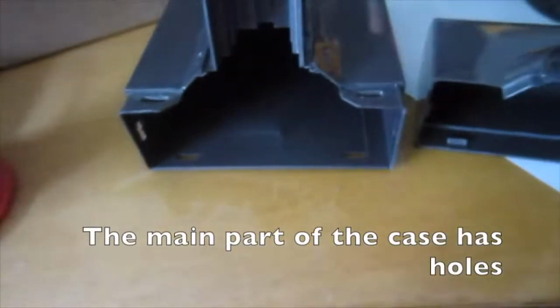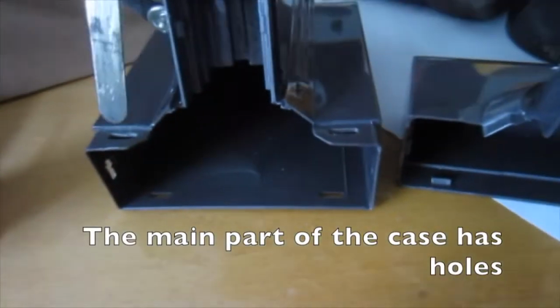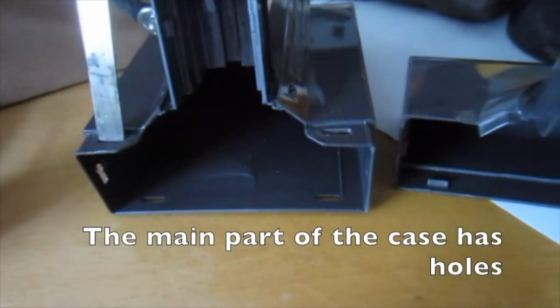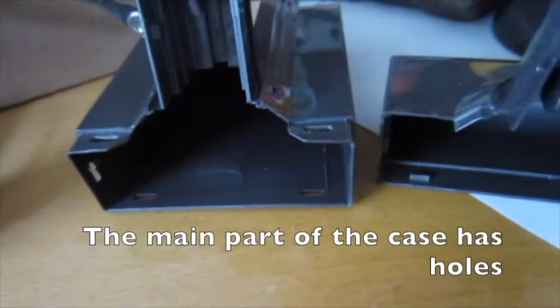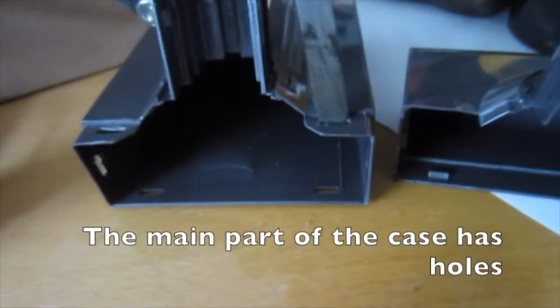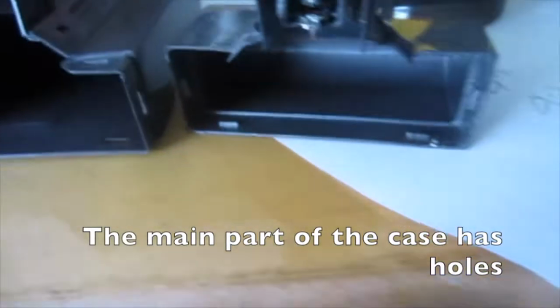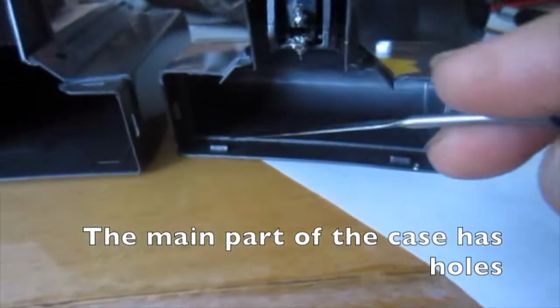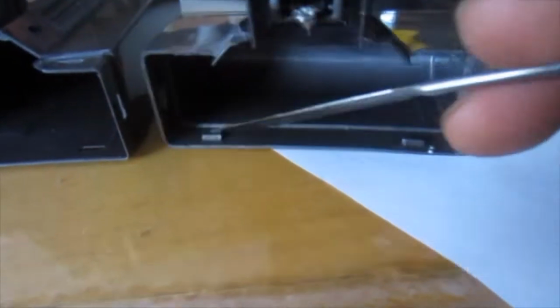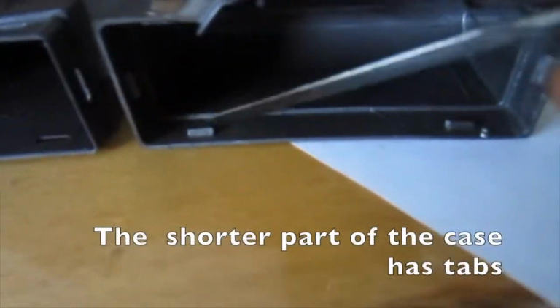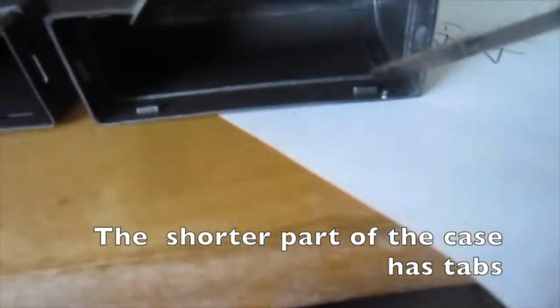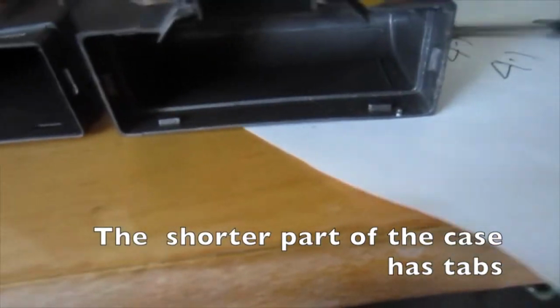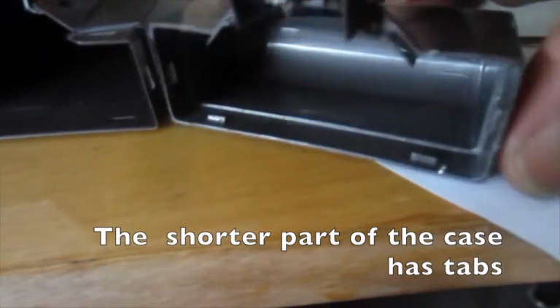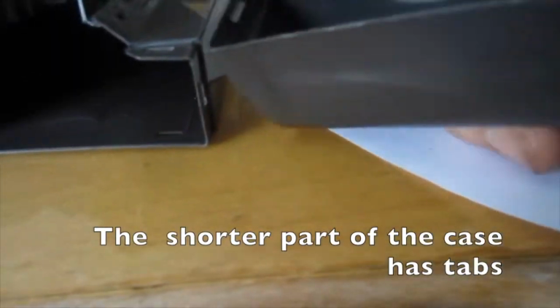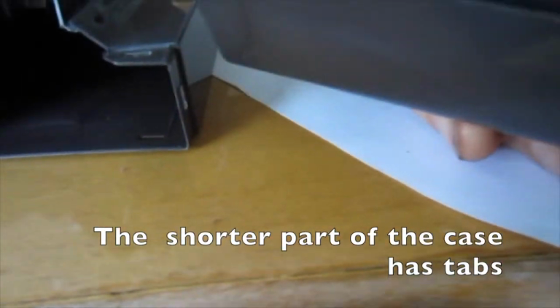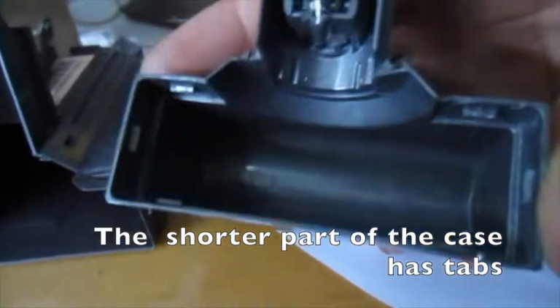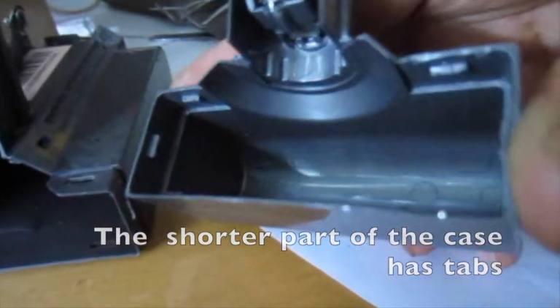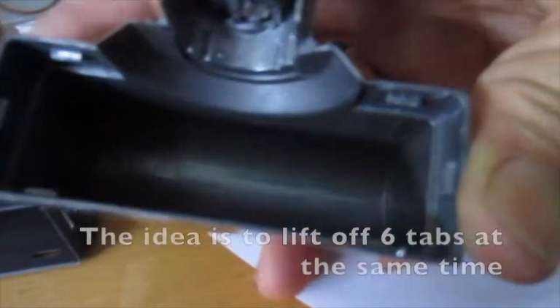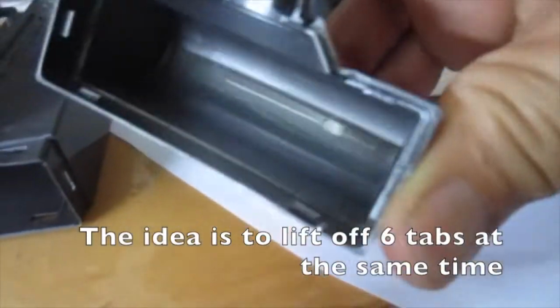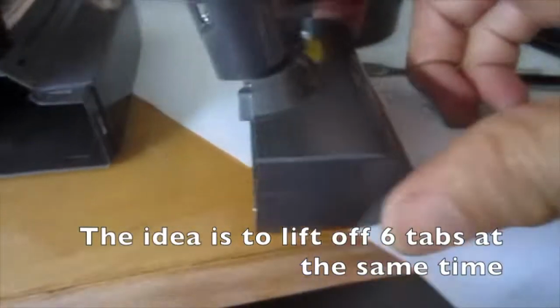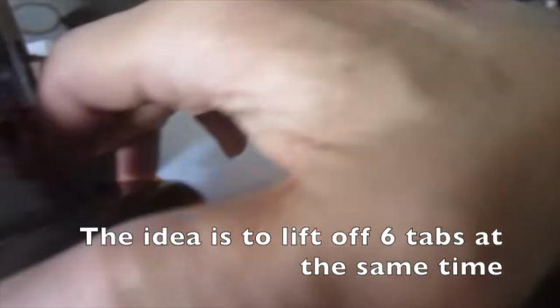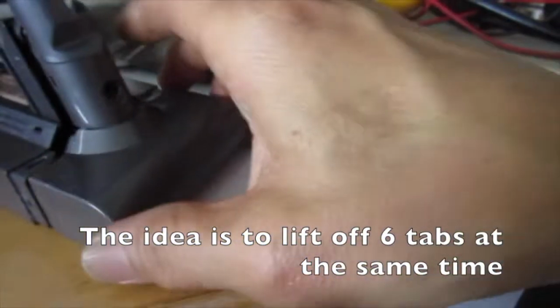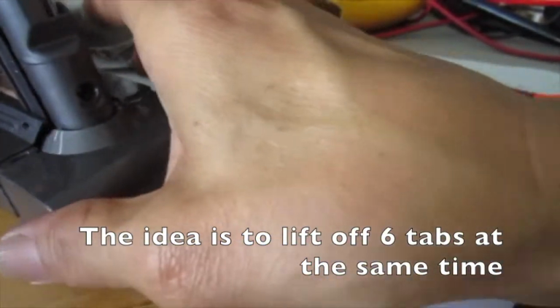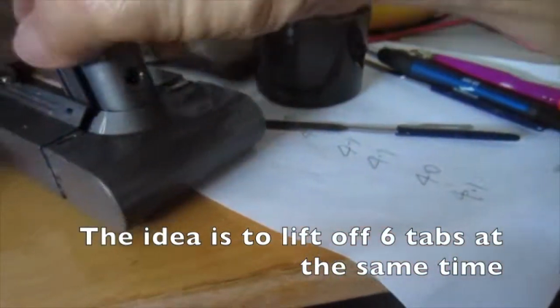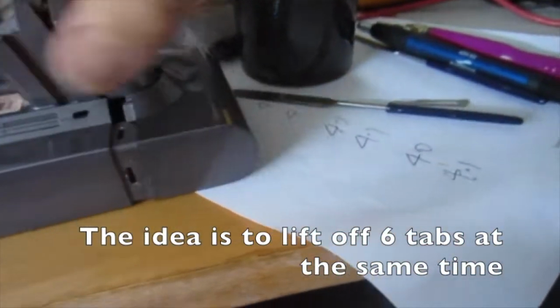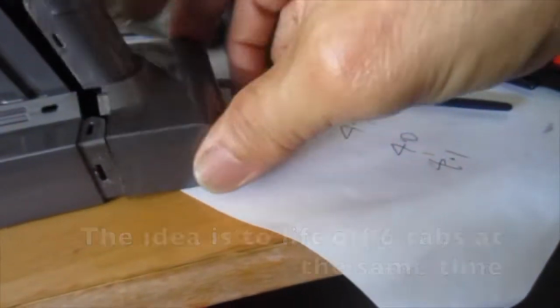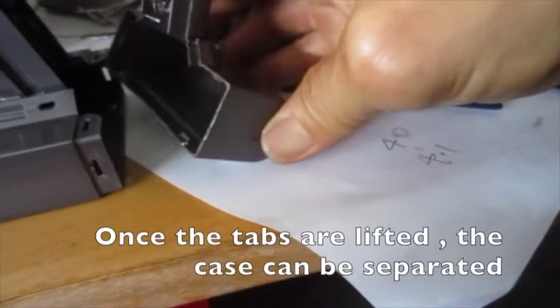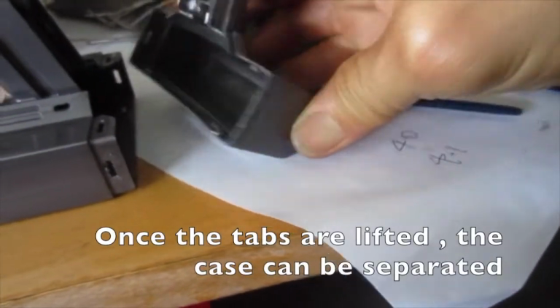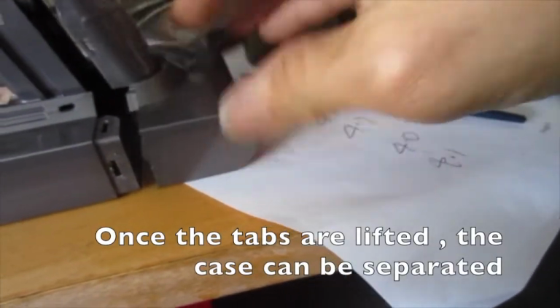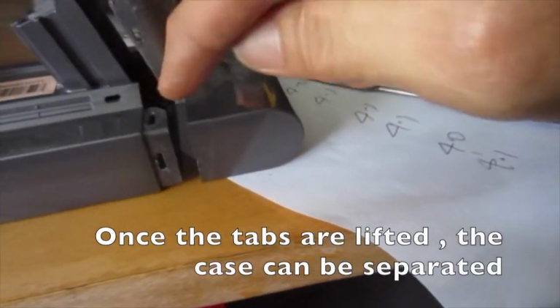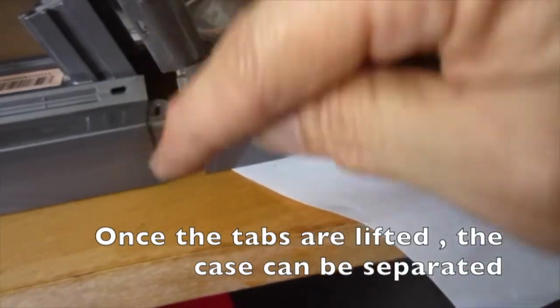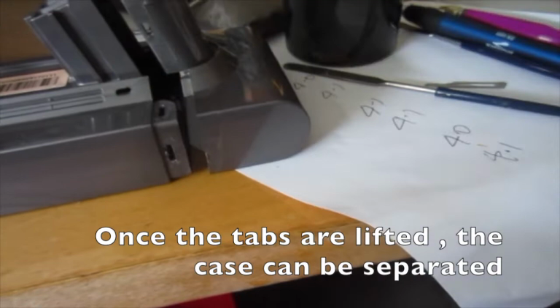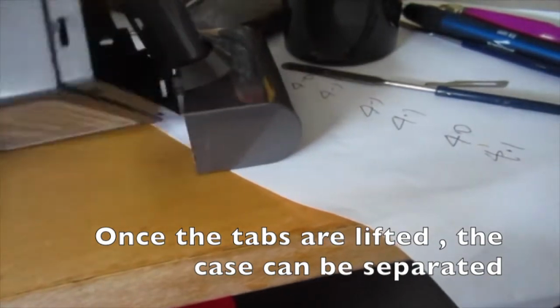The main part of the case has holes. The shorter part of the case has tabs. The idea is to lift off 6 tabs at the same time. Once the tabs are lifted, the case can be separated.